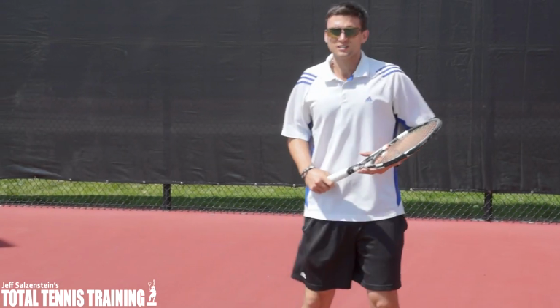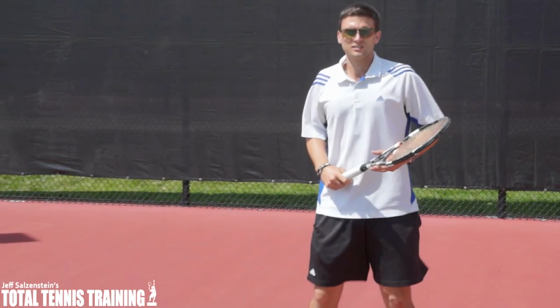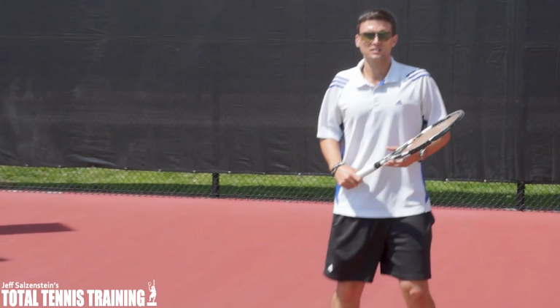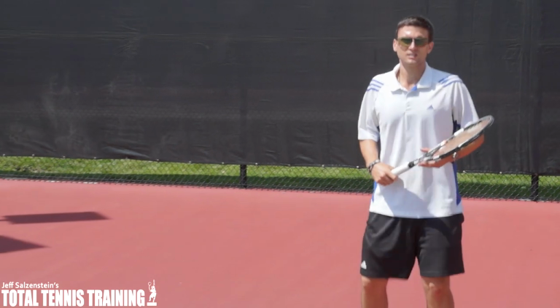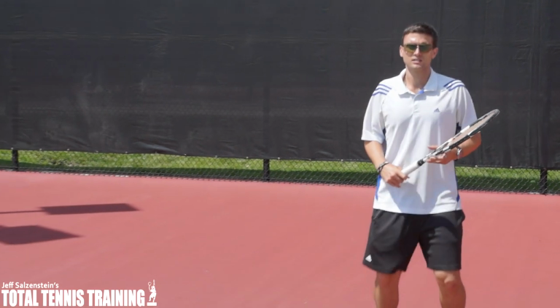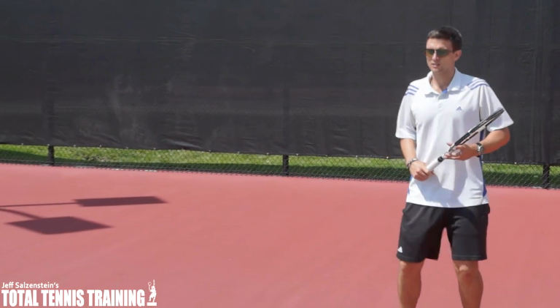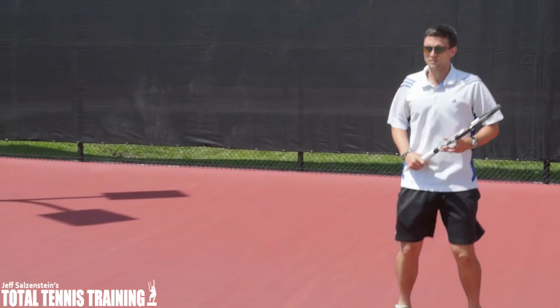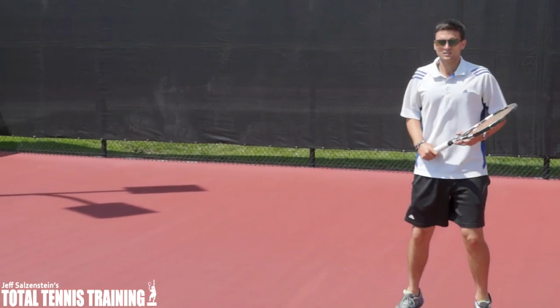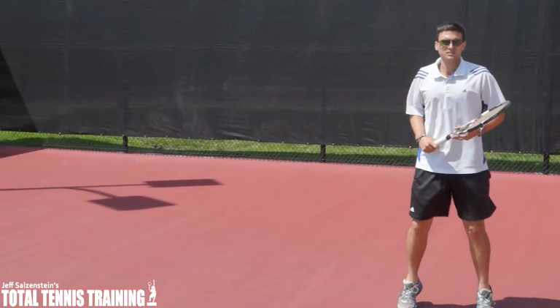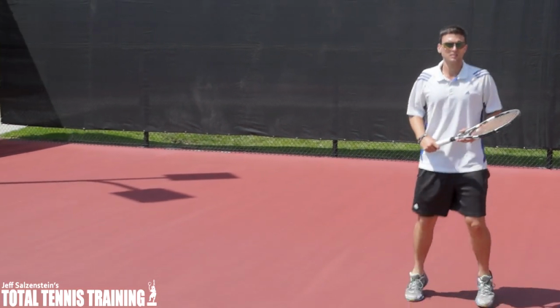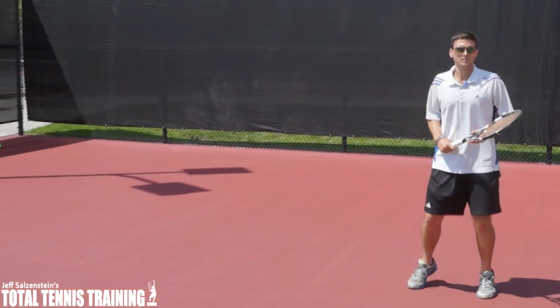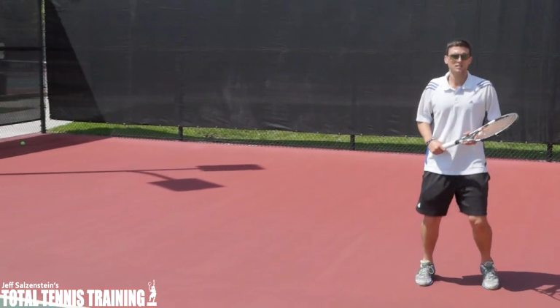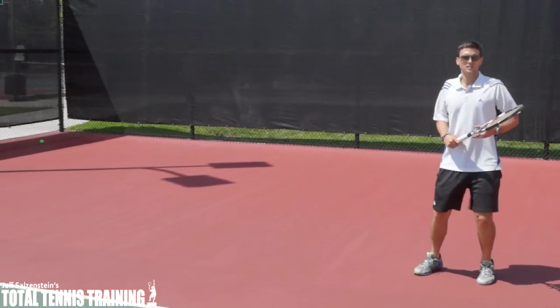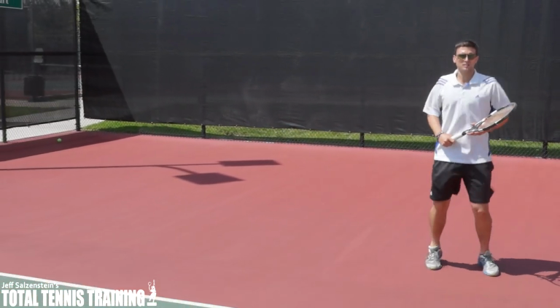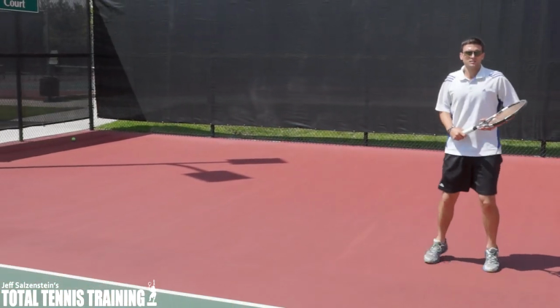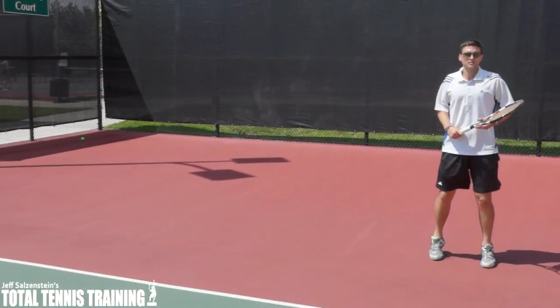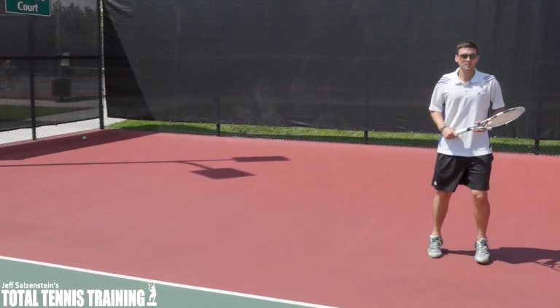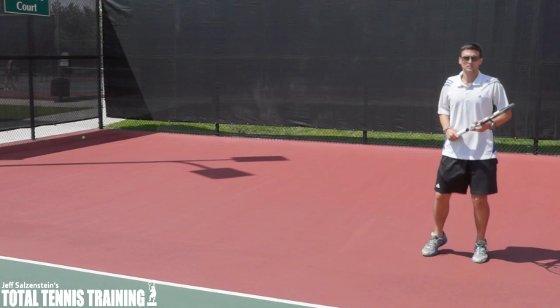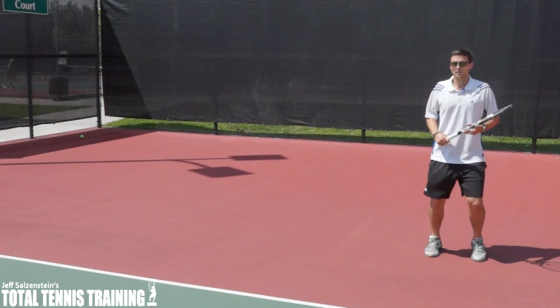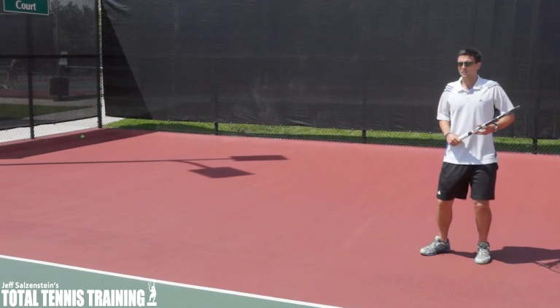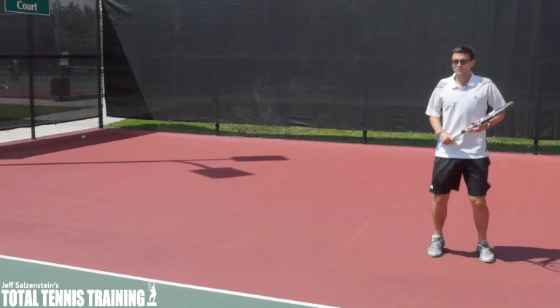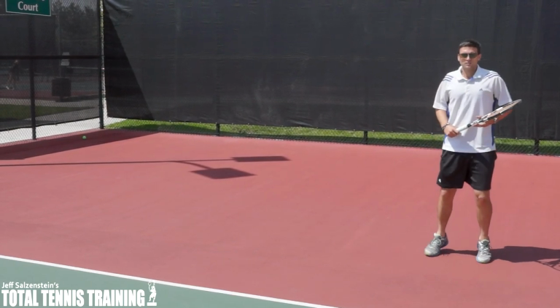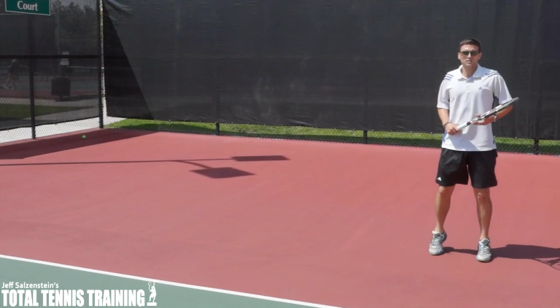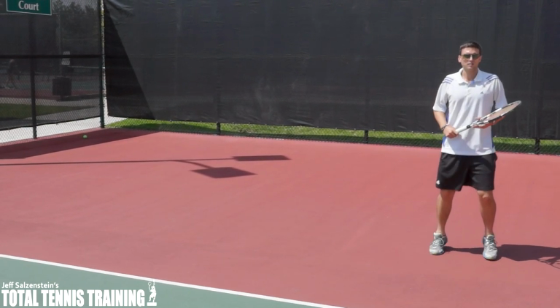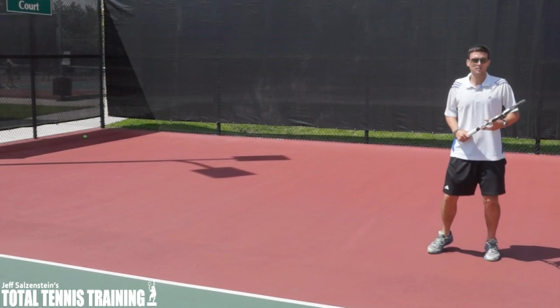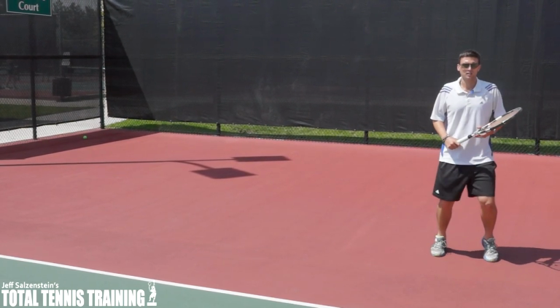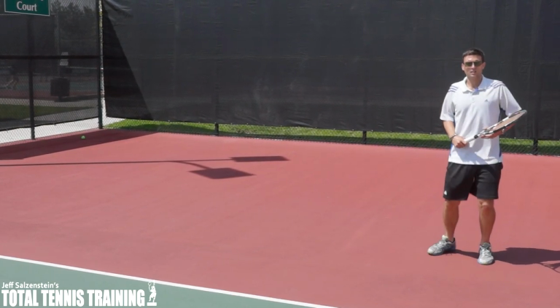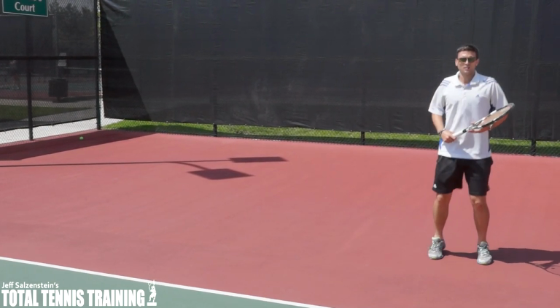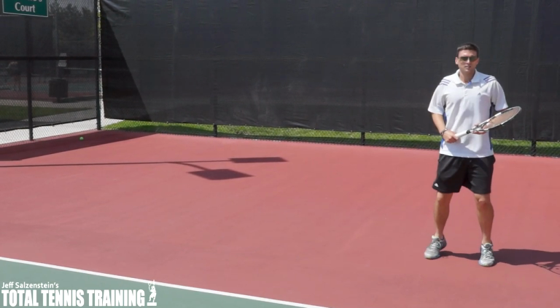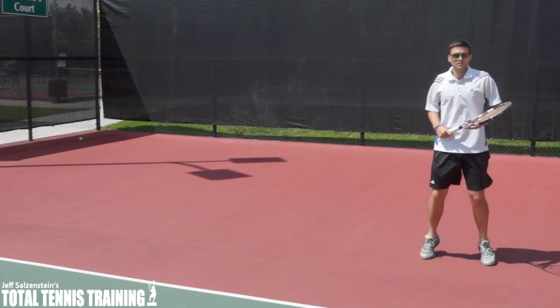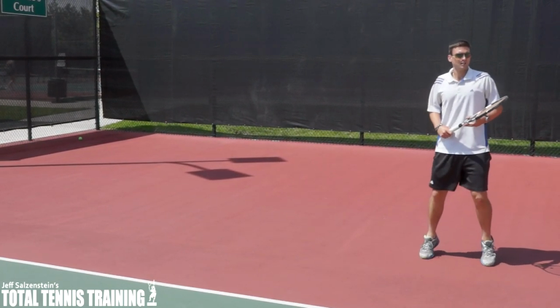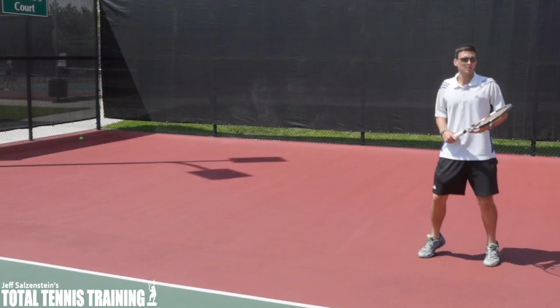Edward's going to hit some forehands right now and I want you to pay attention to what his offhand is doing. The key is to keep that wrist neutral so that he can feel more relaxation and better spacing.